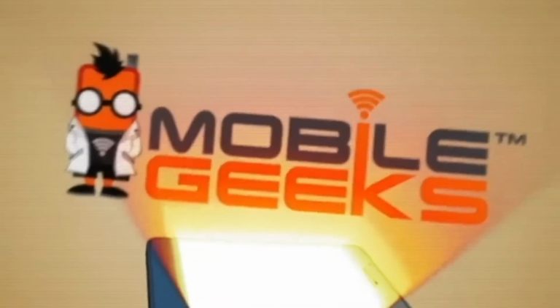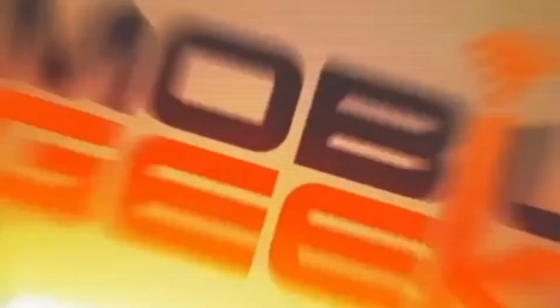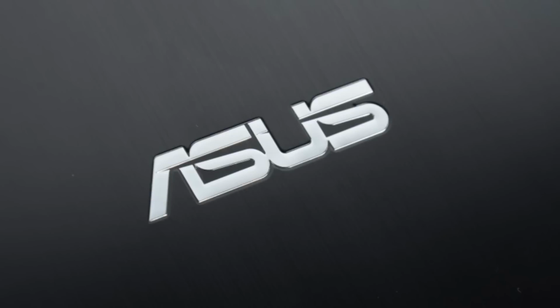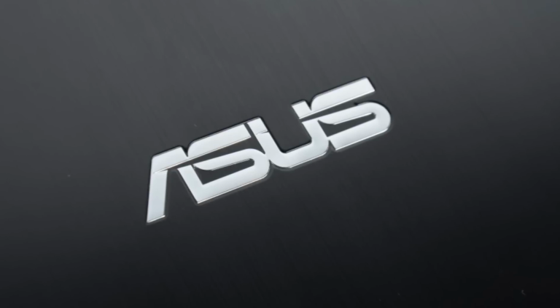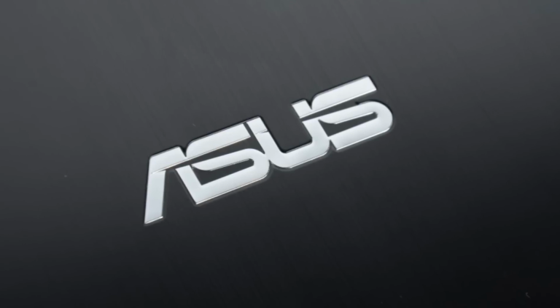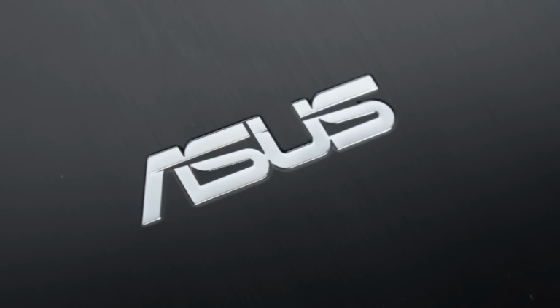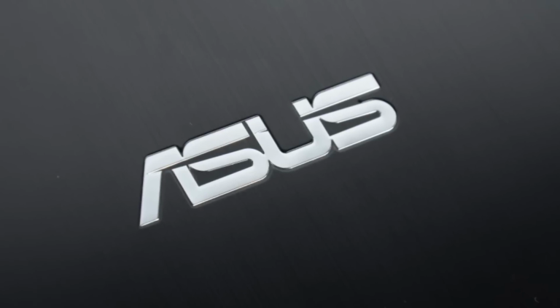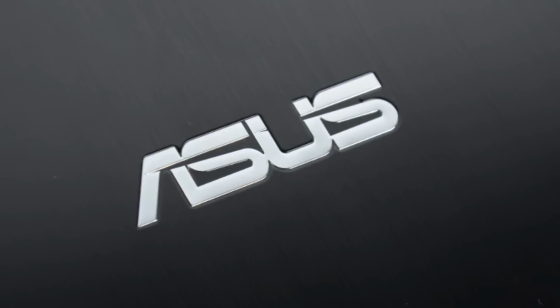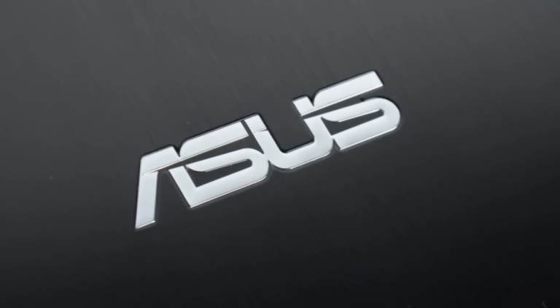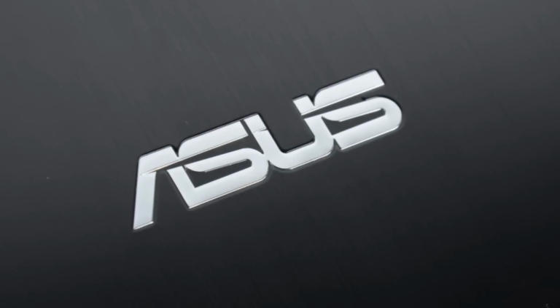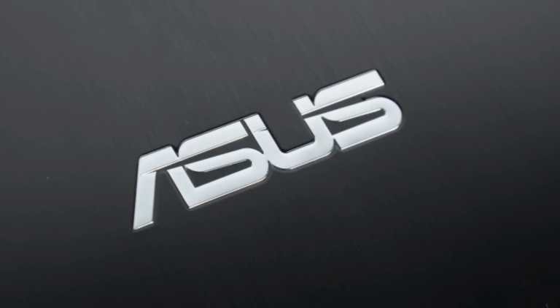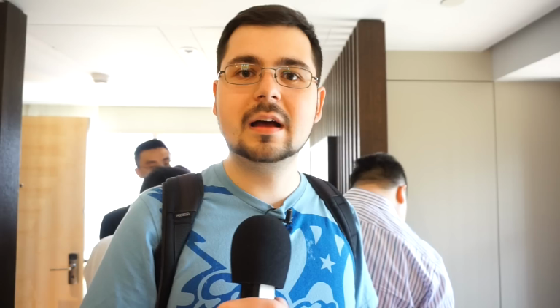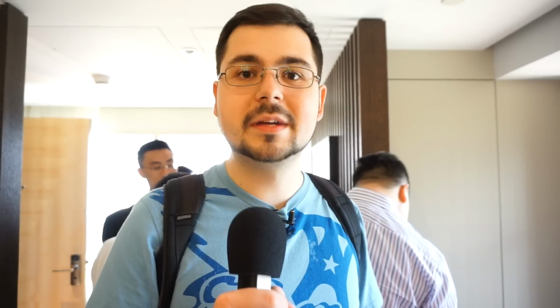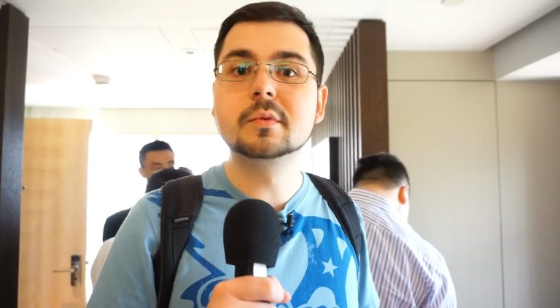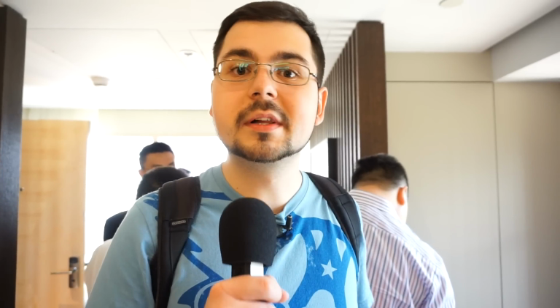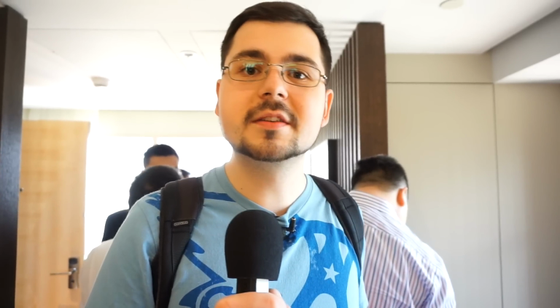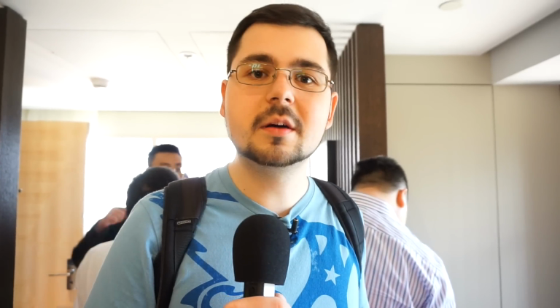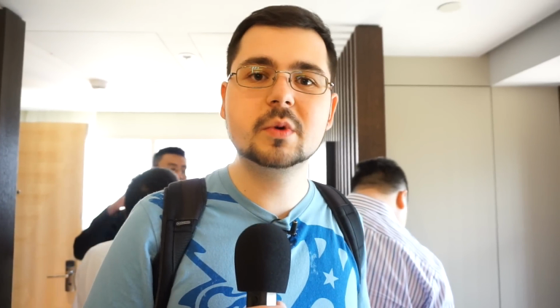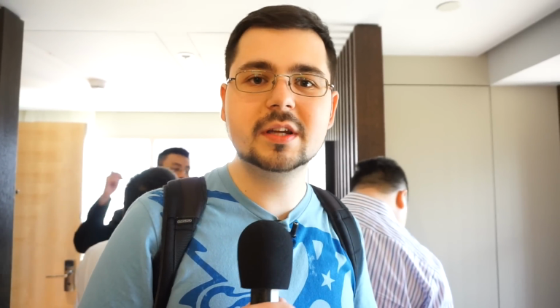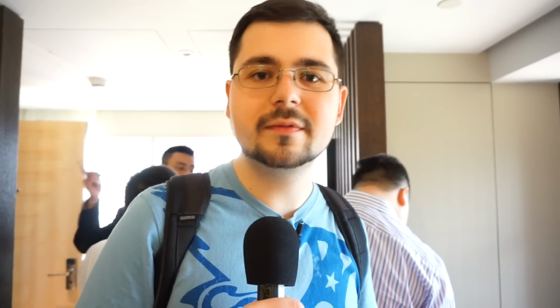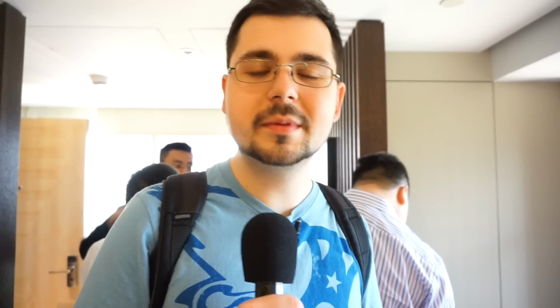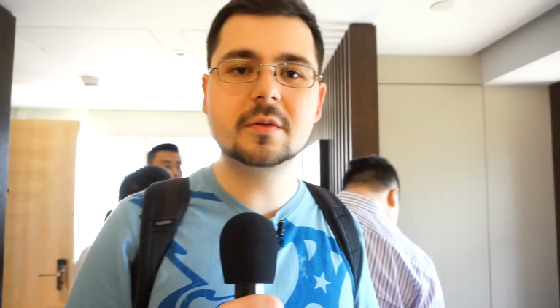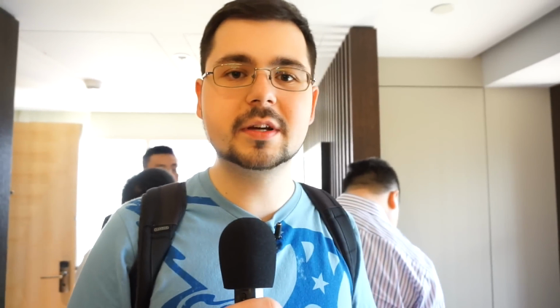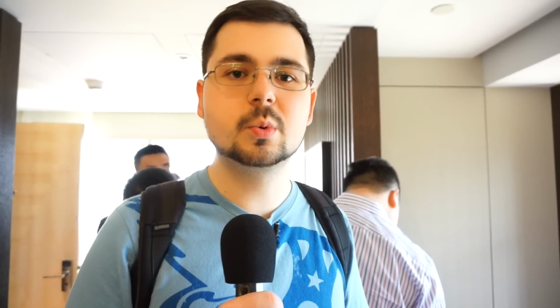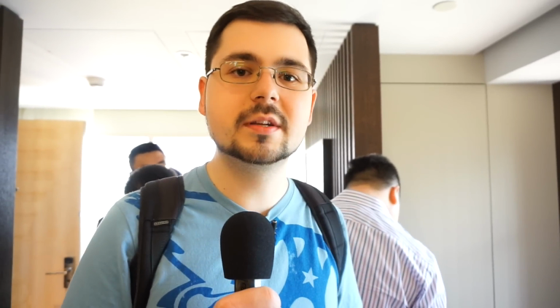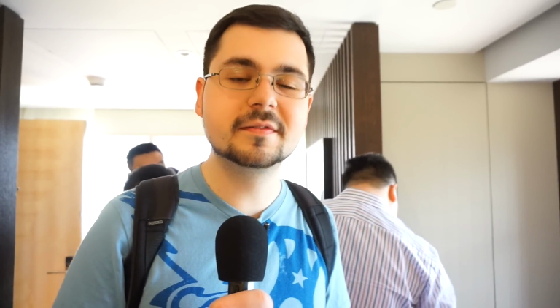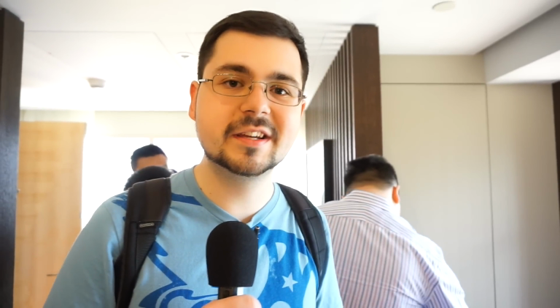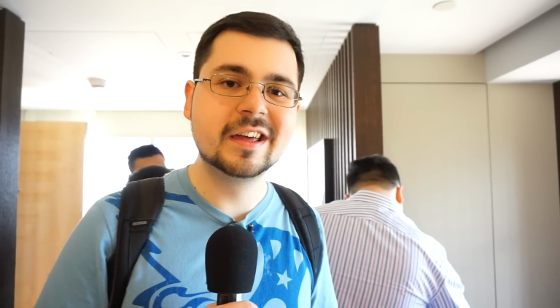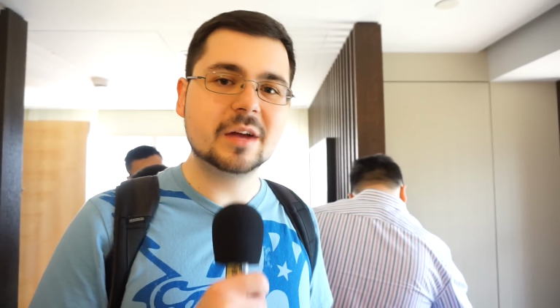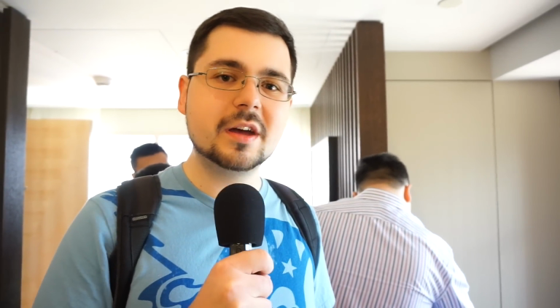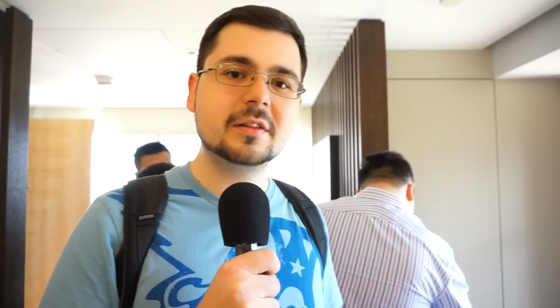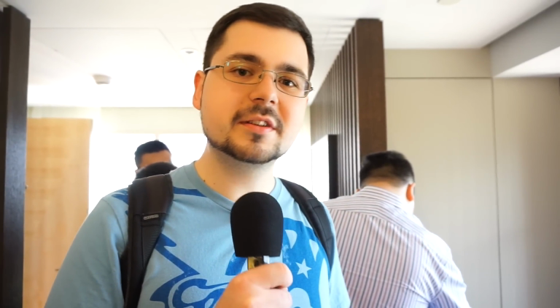This Mobile Geeks video is powered by ASUS. I'm Danny from MobileGeeks.com and we are here with ARM at Computex 2015, having a look at some smart gadgets.